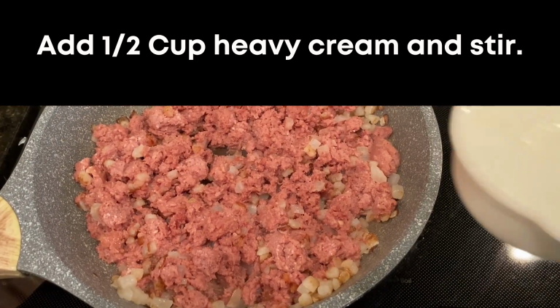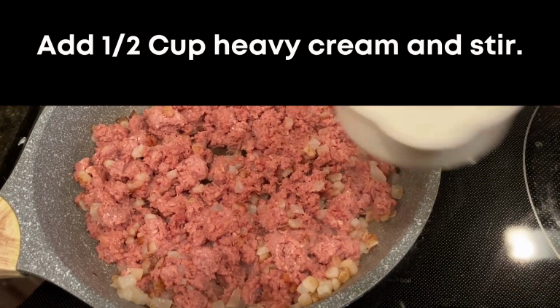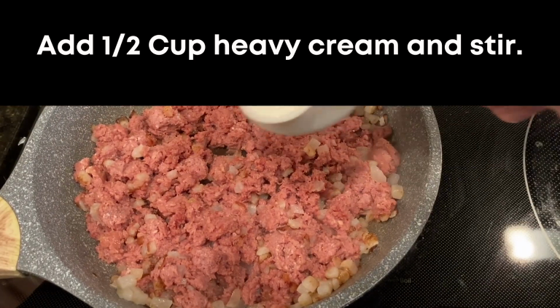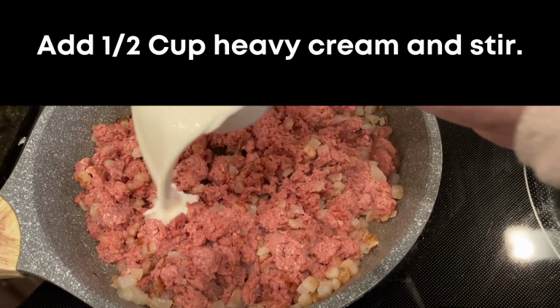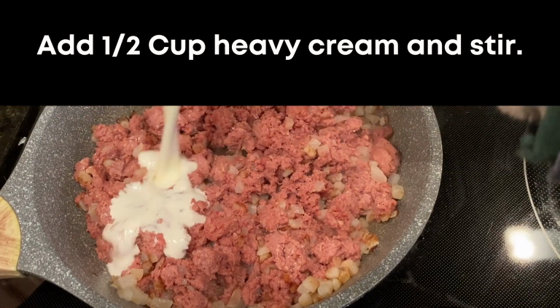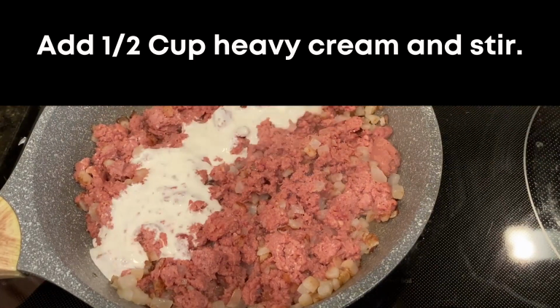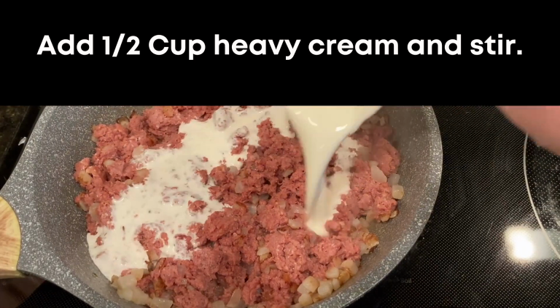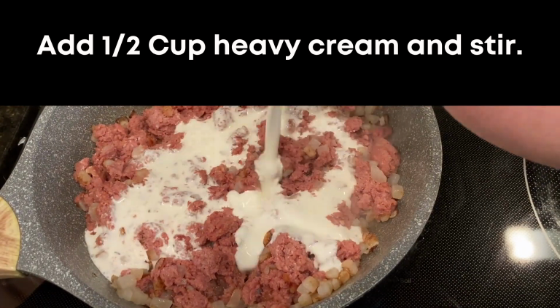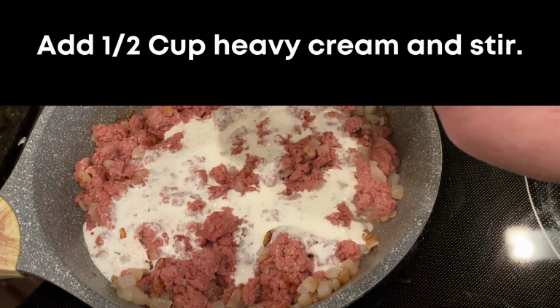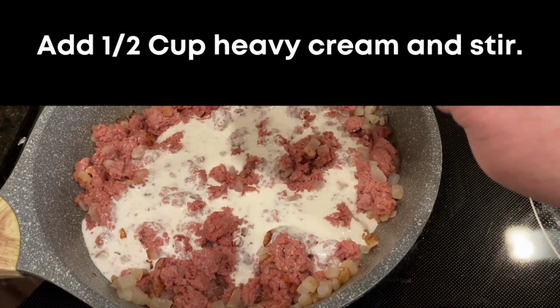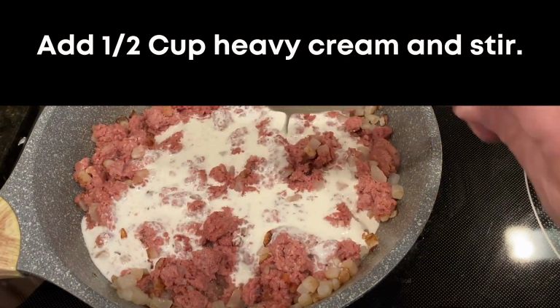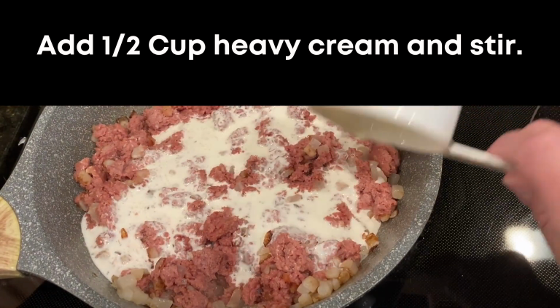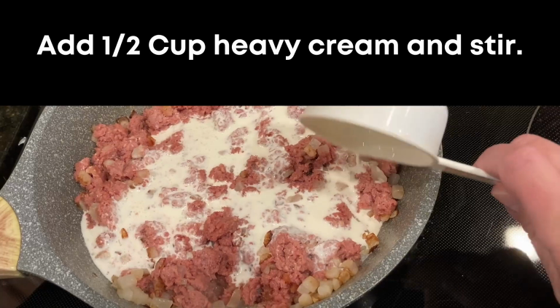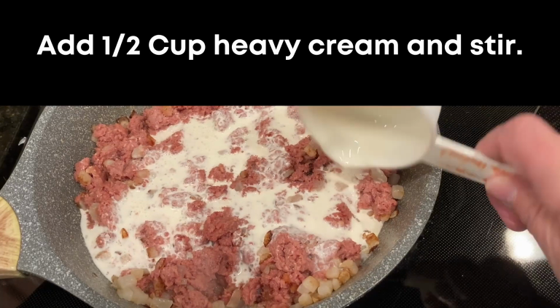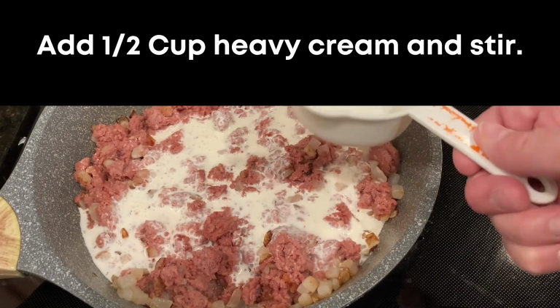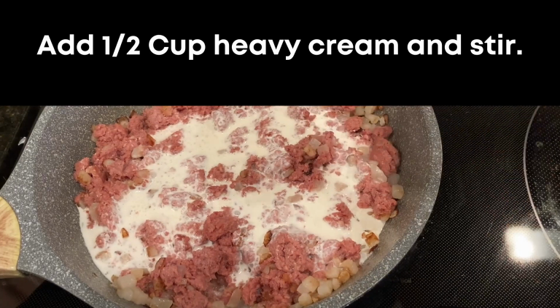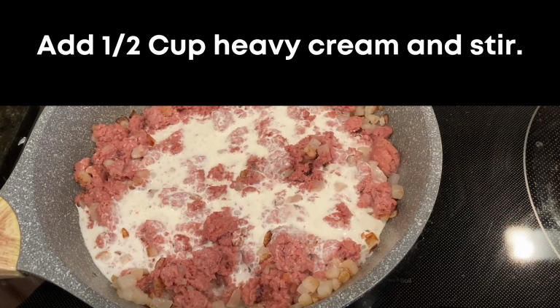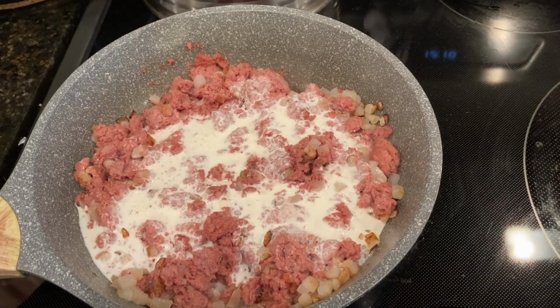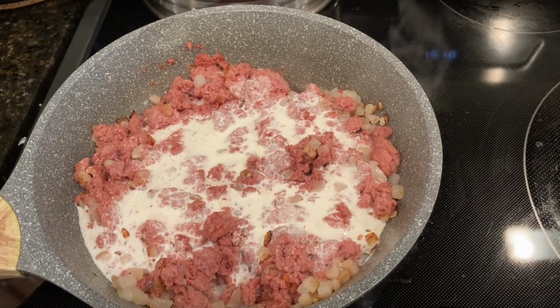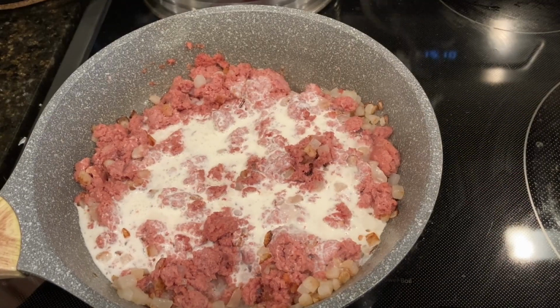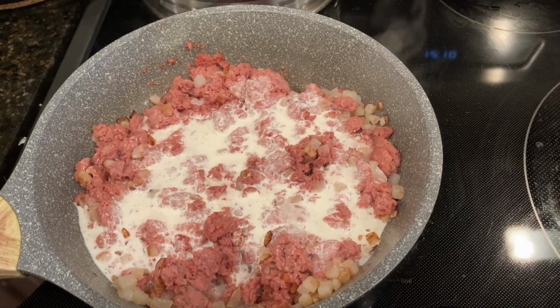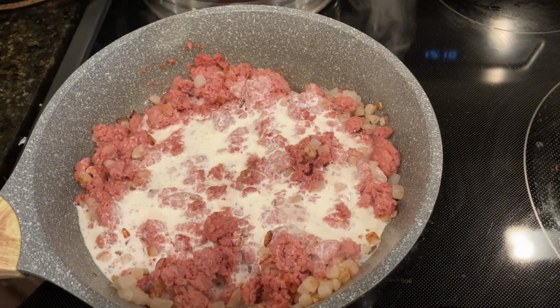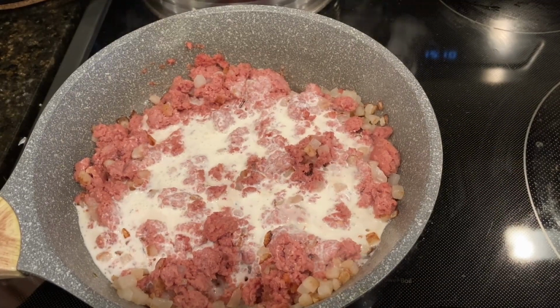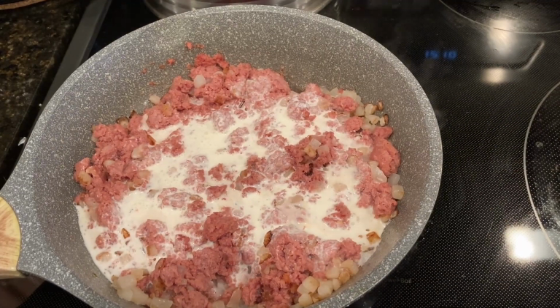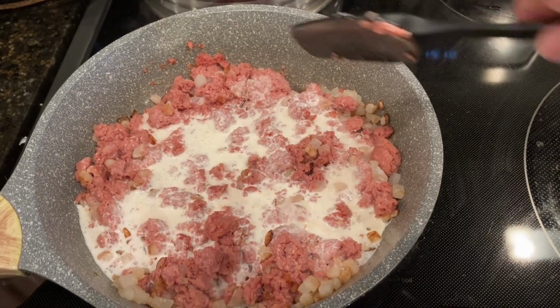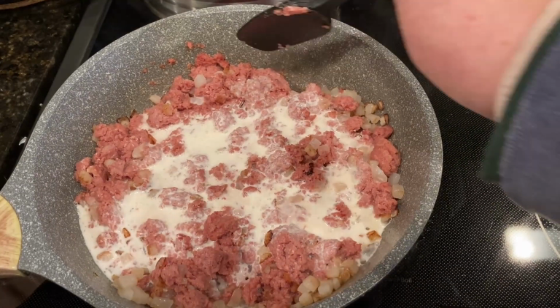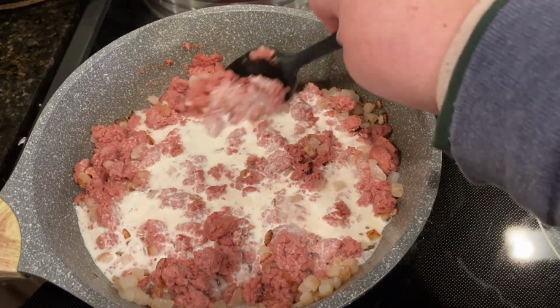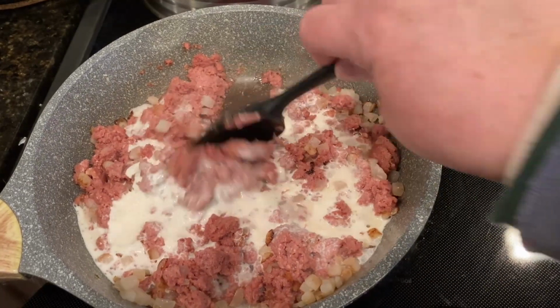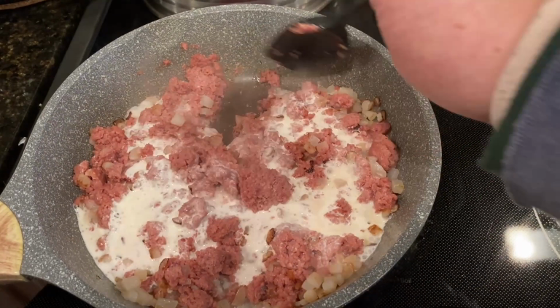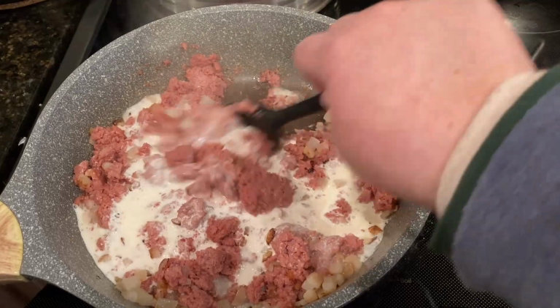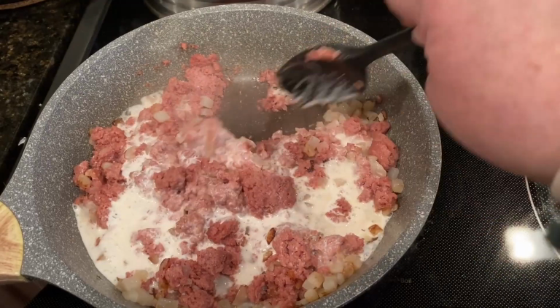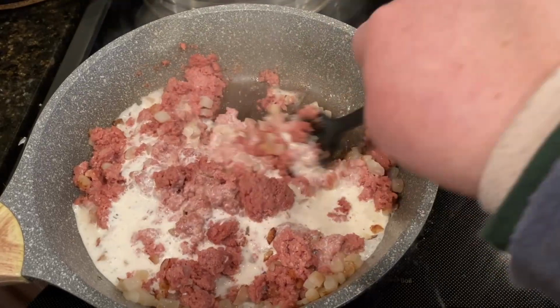Then add a half cup of heavy cream. You could use heavy whipping cream or heavy cream. If you don't want it that heavy, you could use half and half or milk, but the cream worked well. Stir everything together.